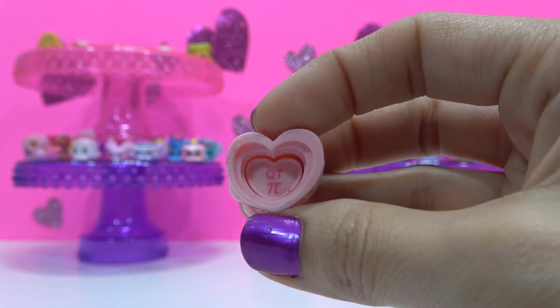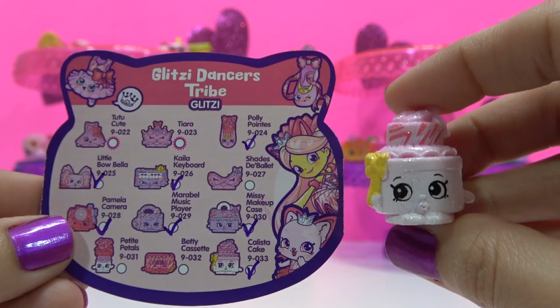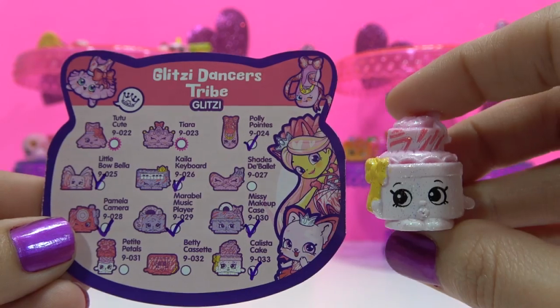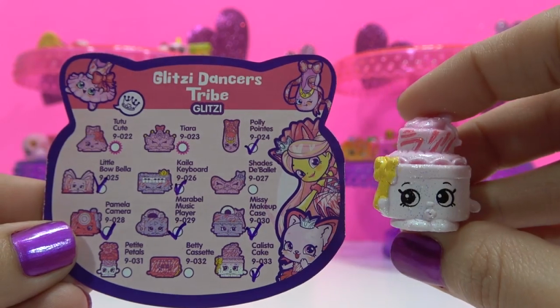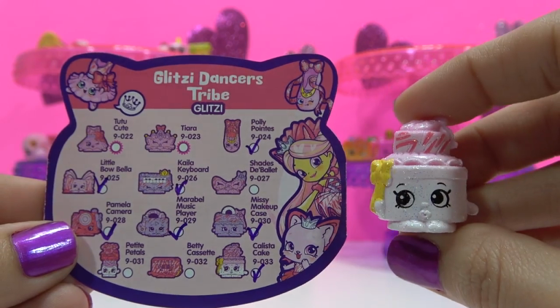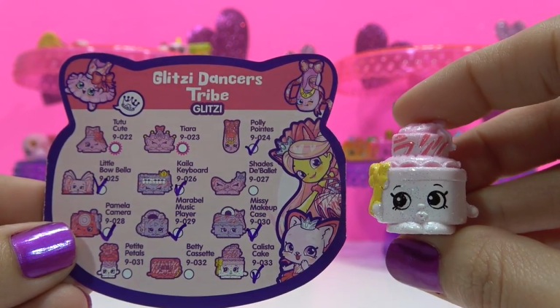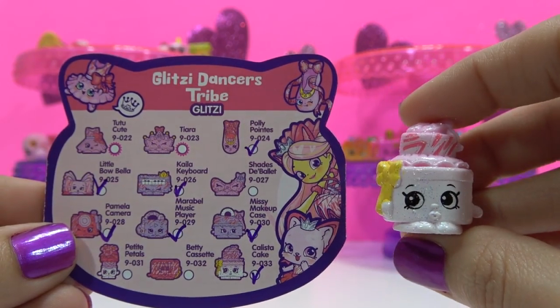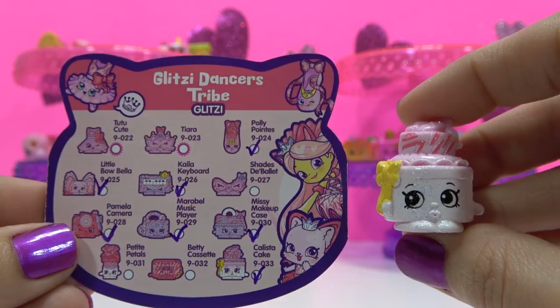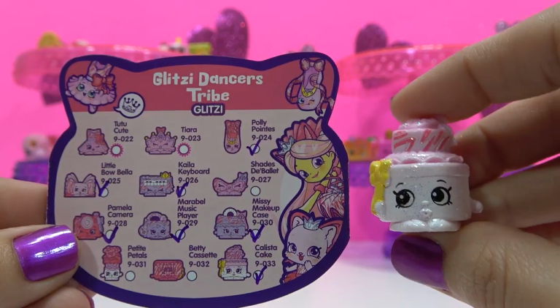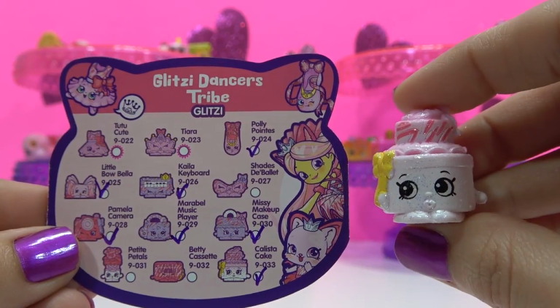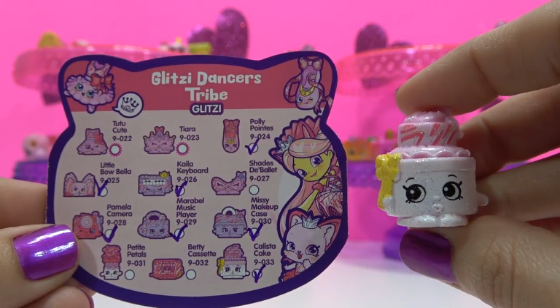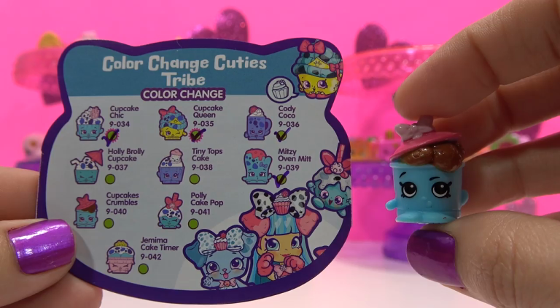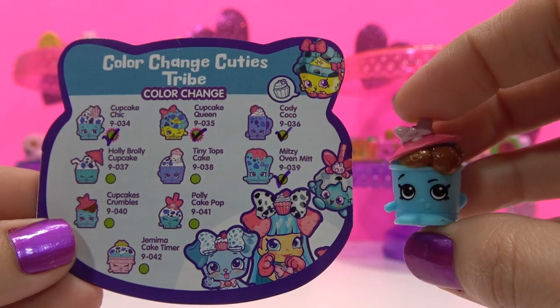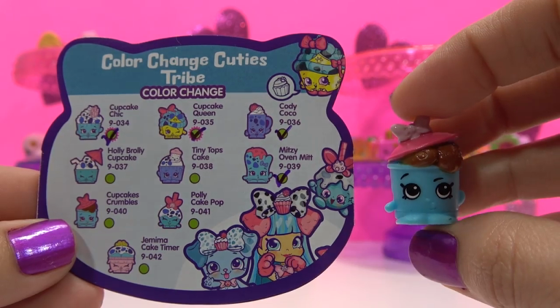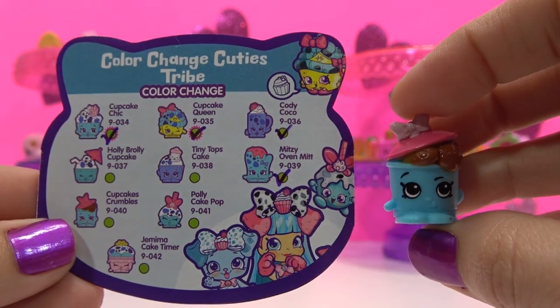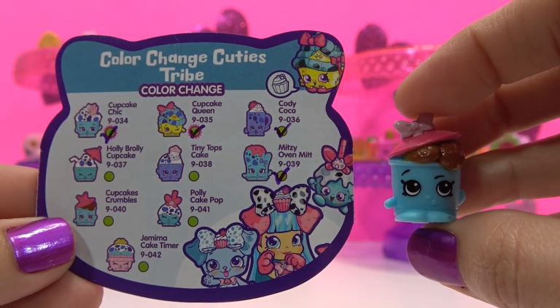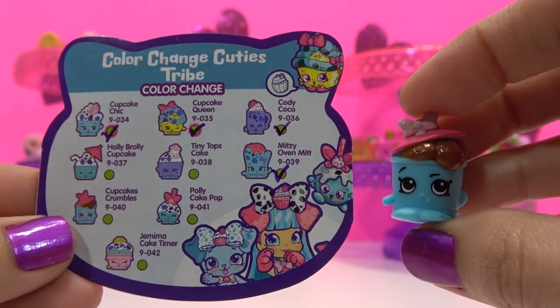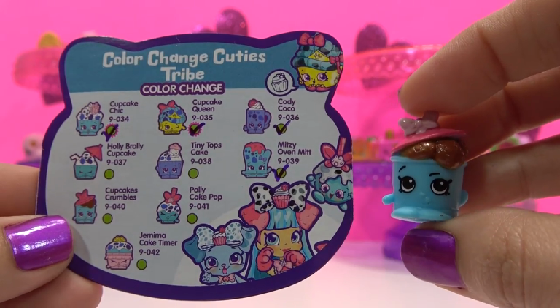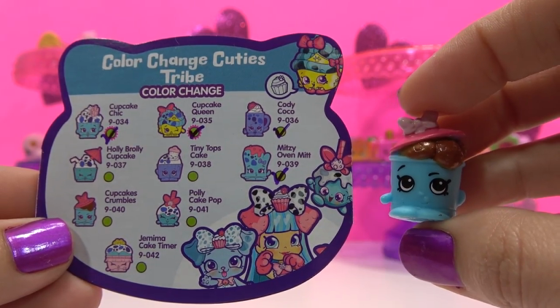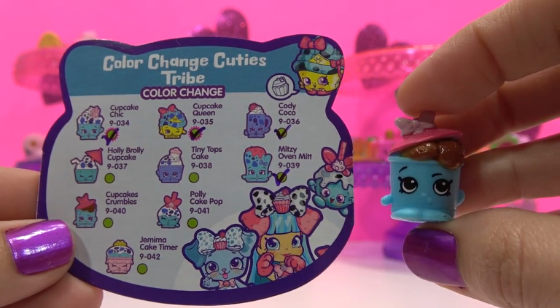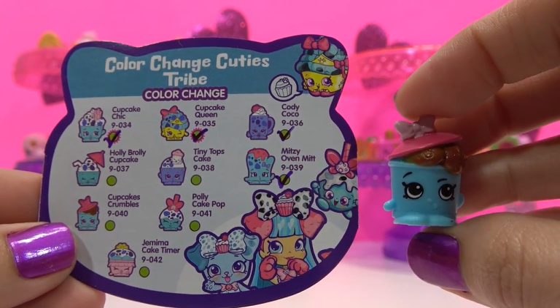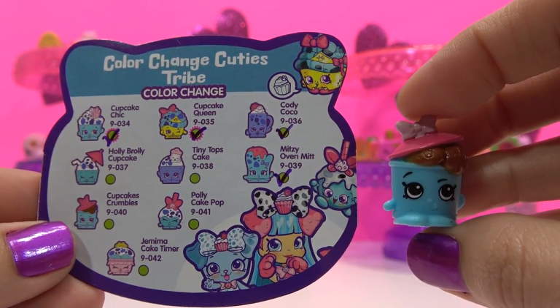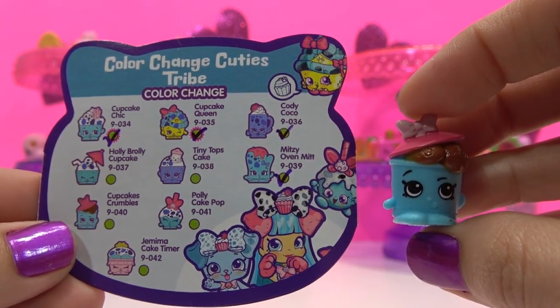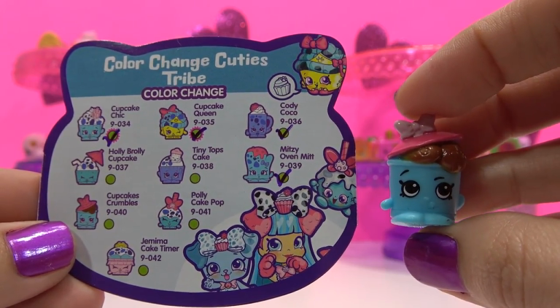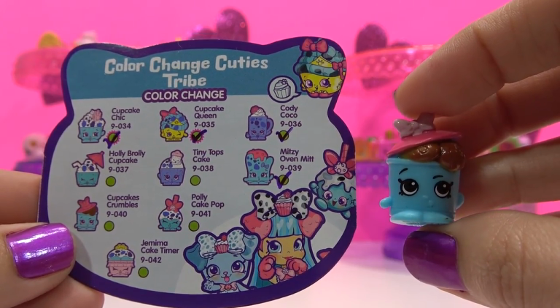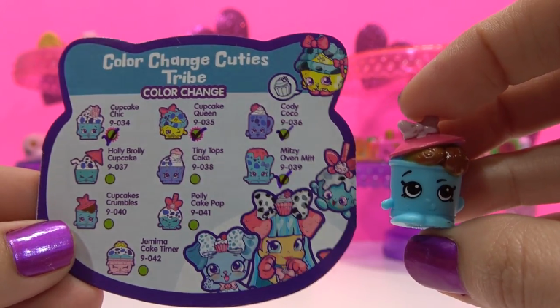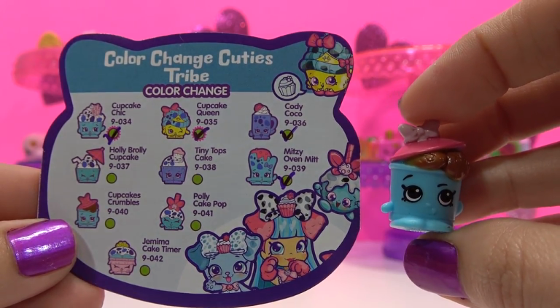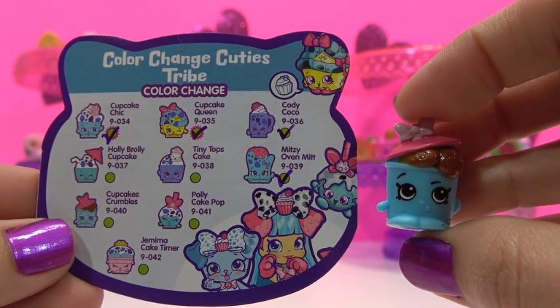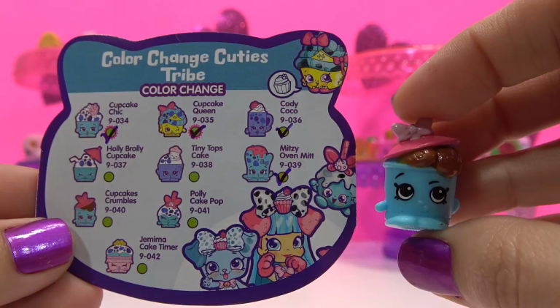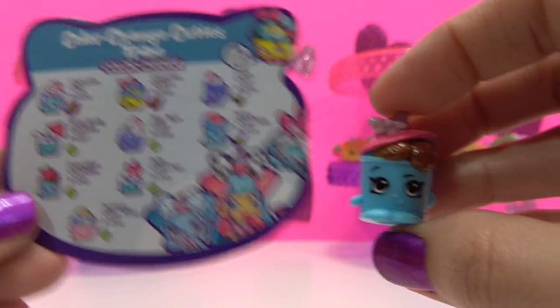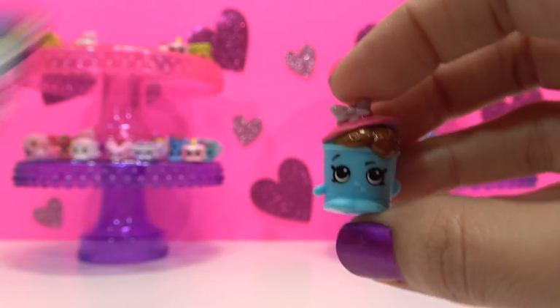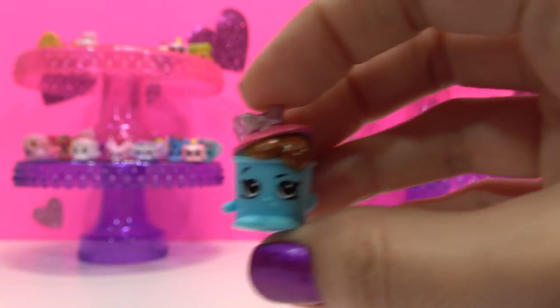A double of Calista Cake. This is Cupcake Crumbles, a rare color change variety from the Color Change Cuties Tribe.